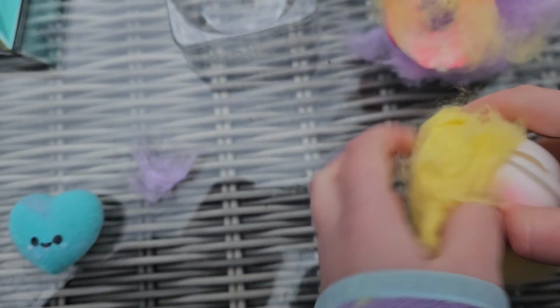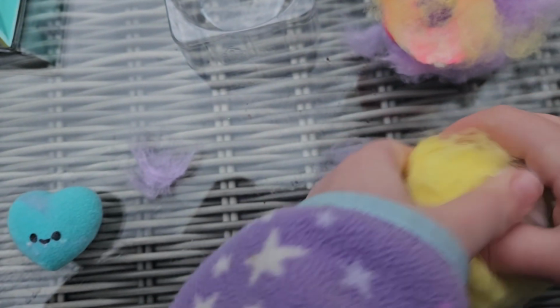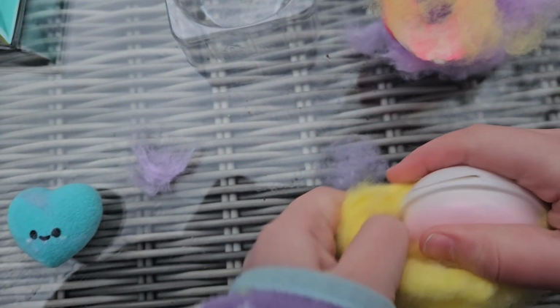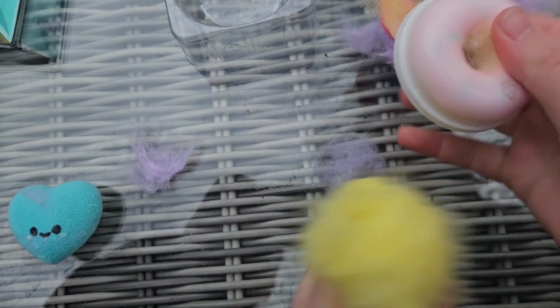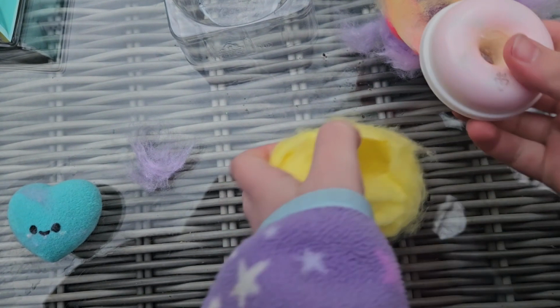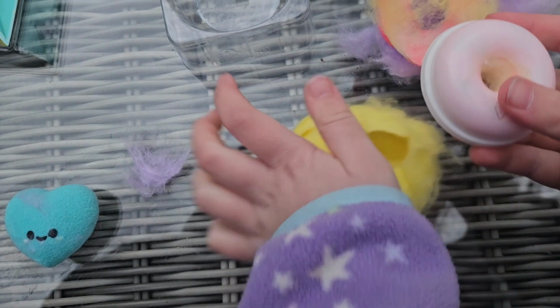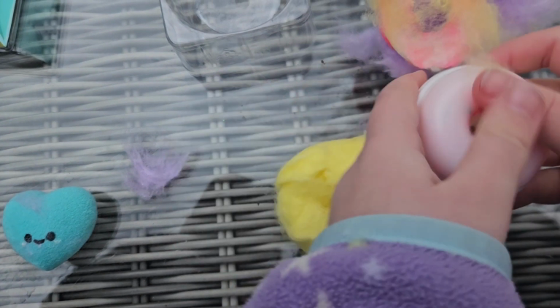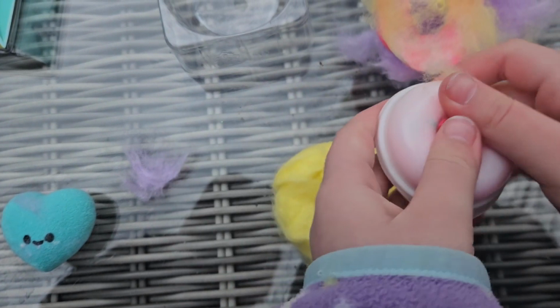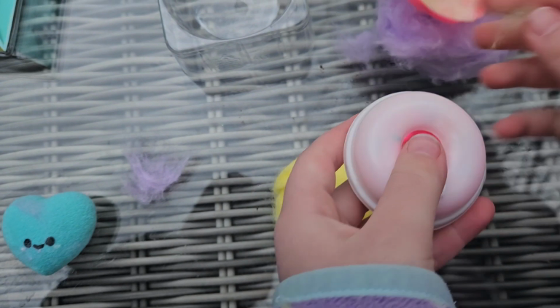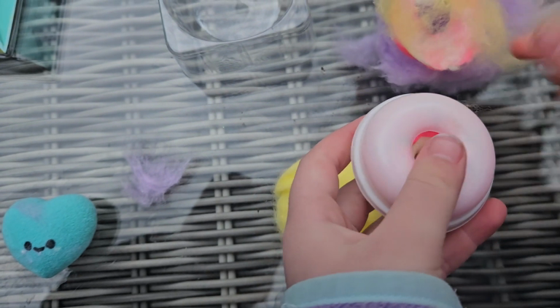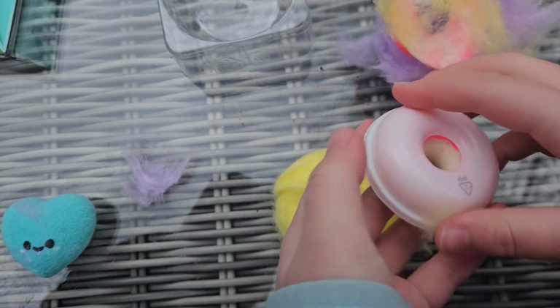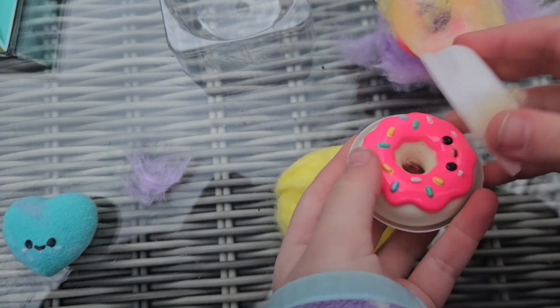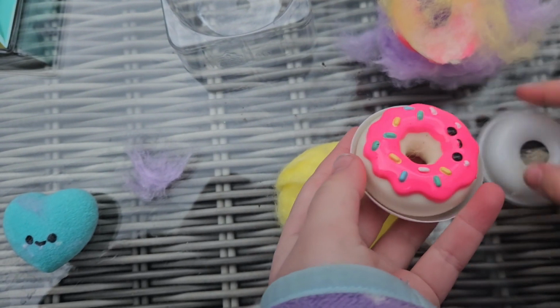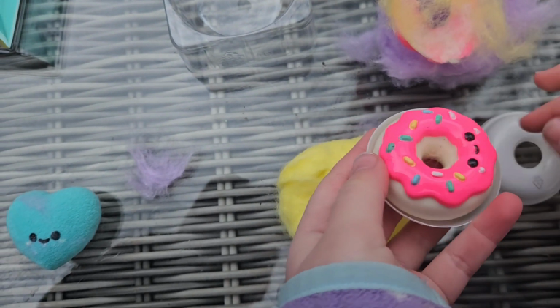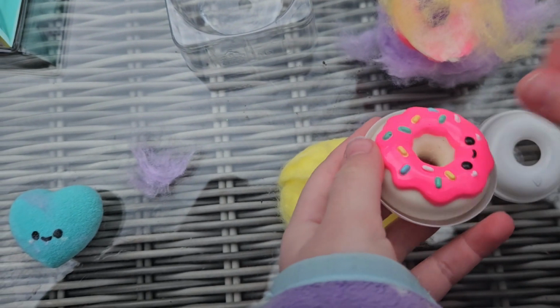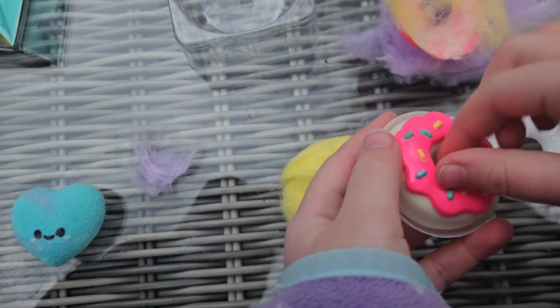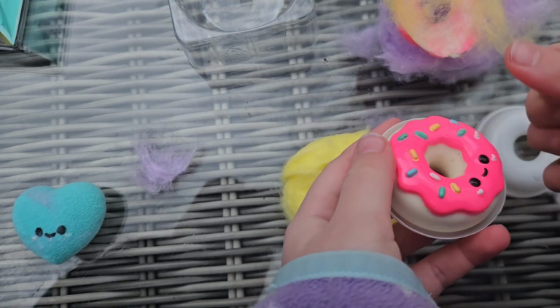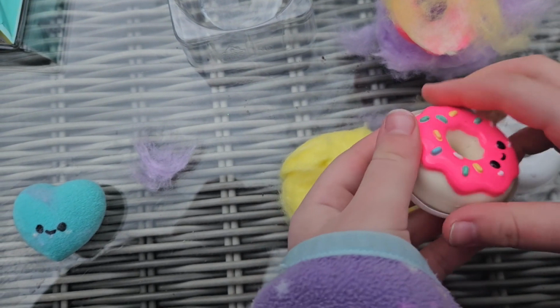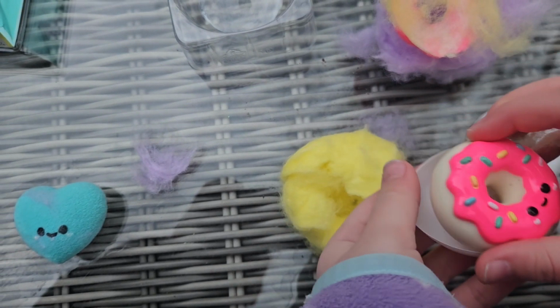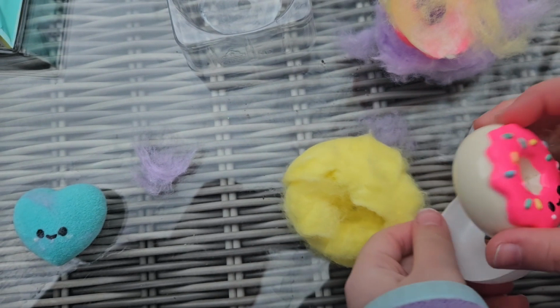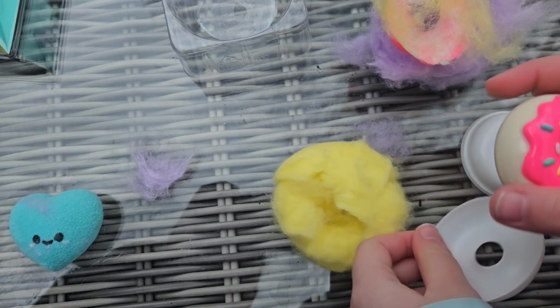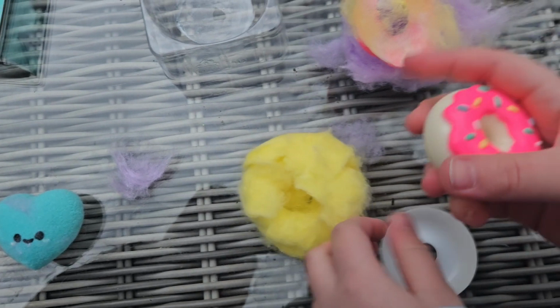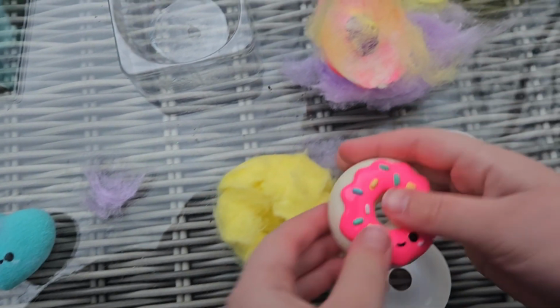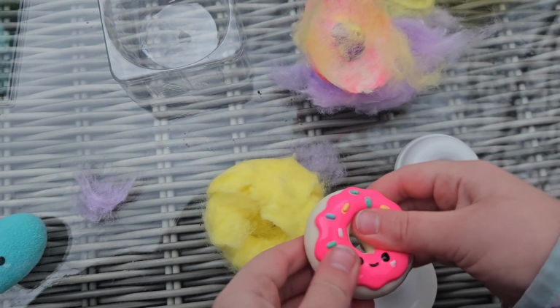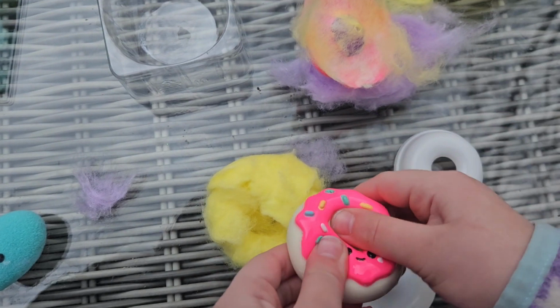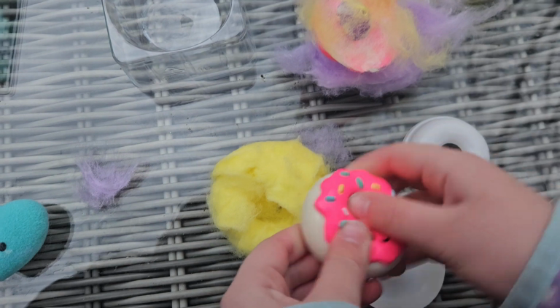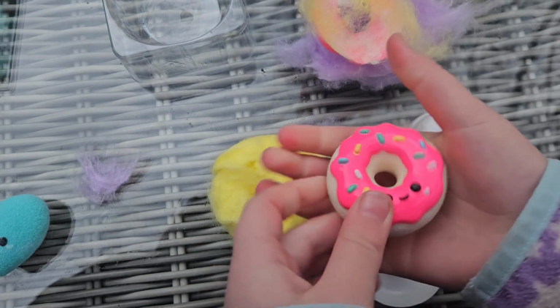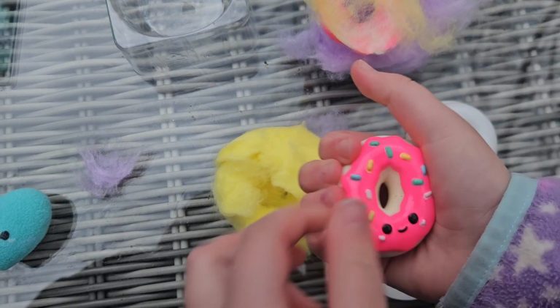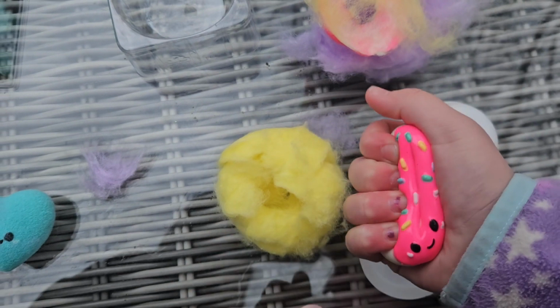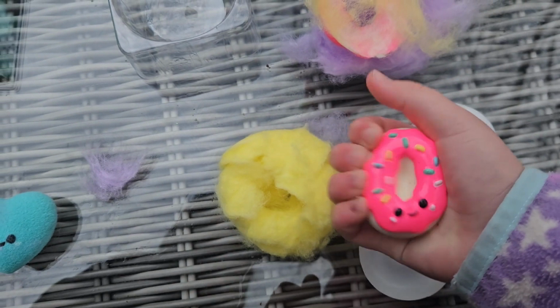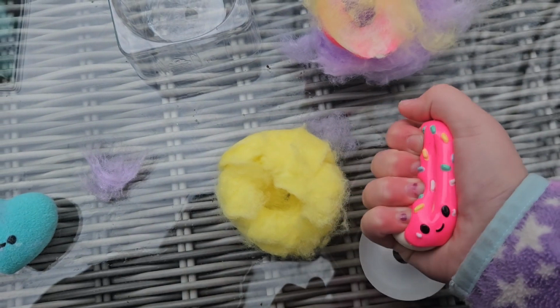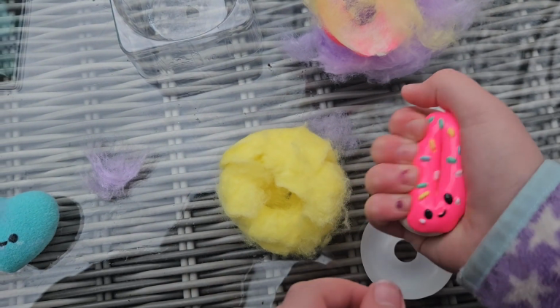Ooh, it's in a container. This one might be squishy — oh it is, and it's like kind of rubbery.